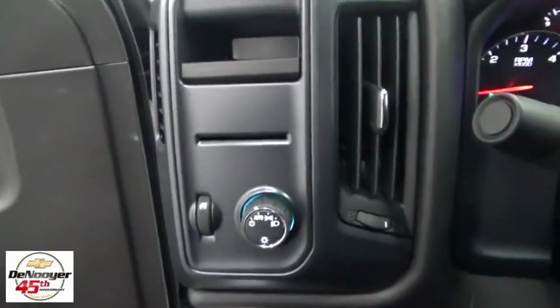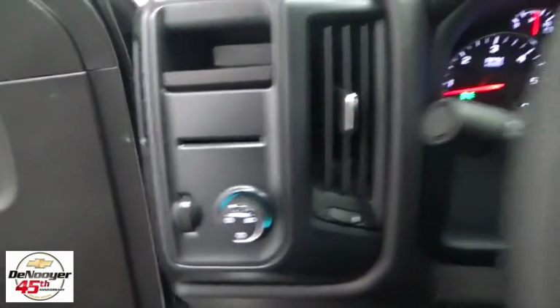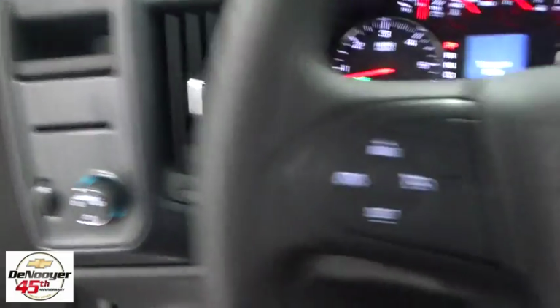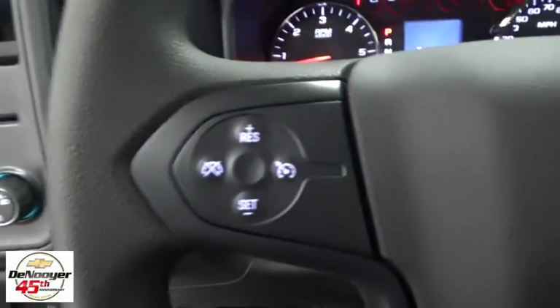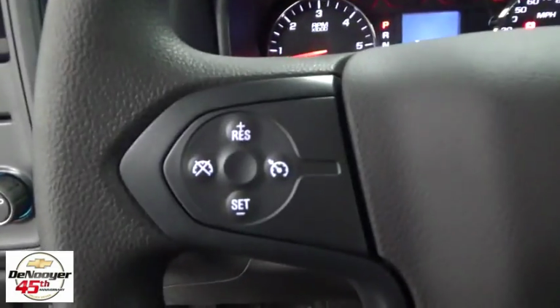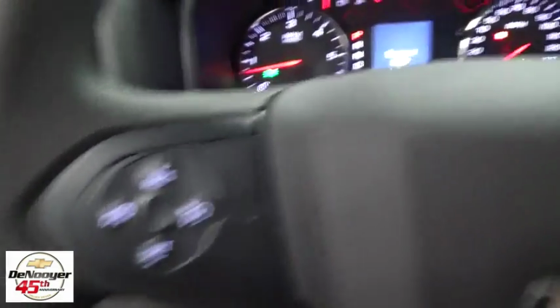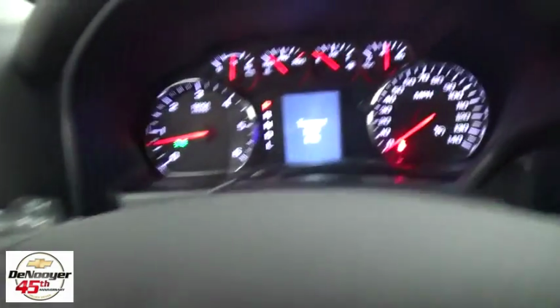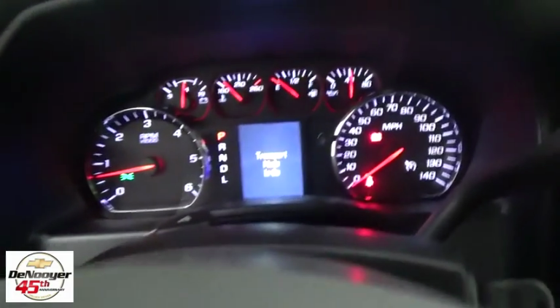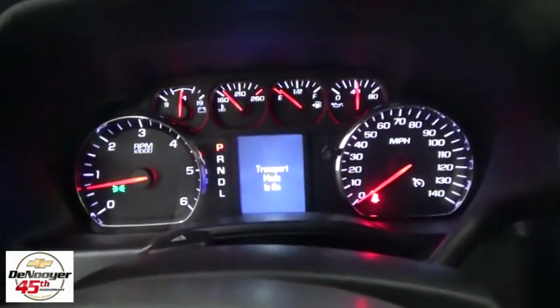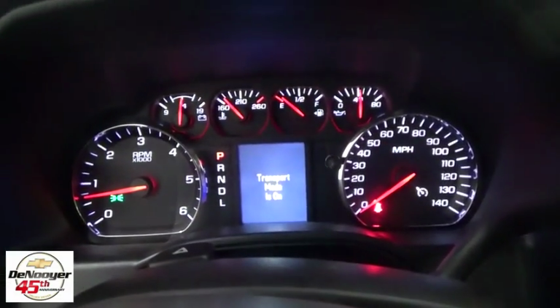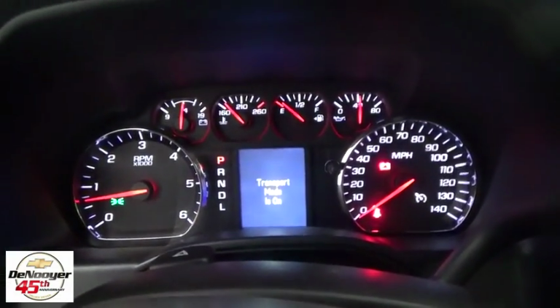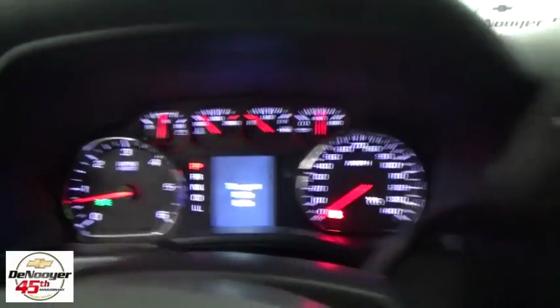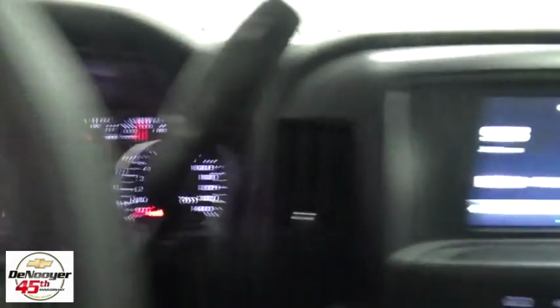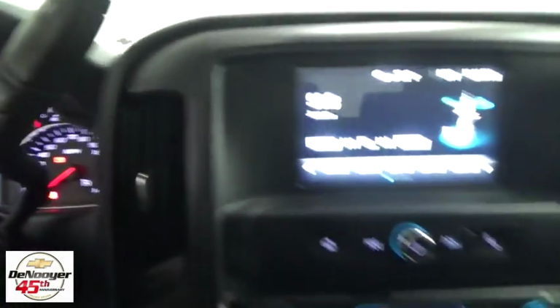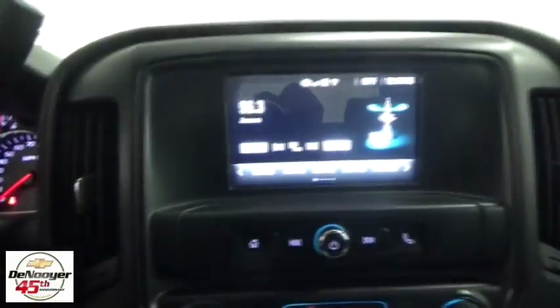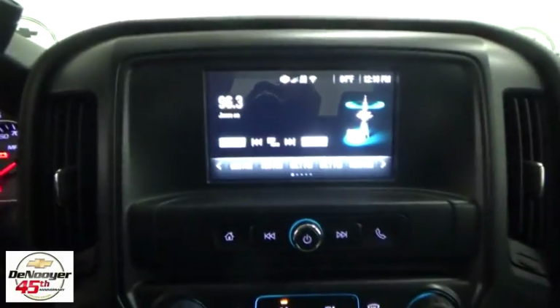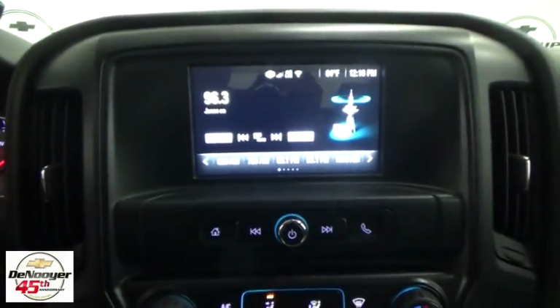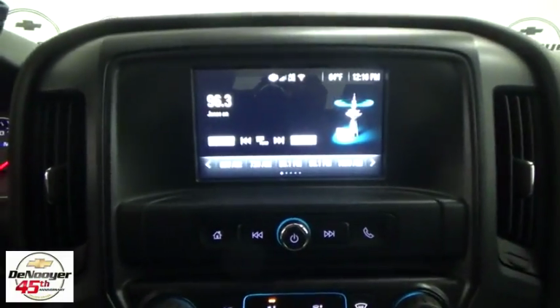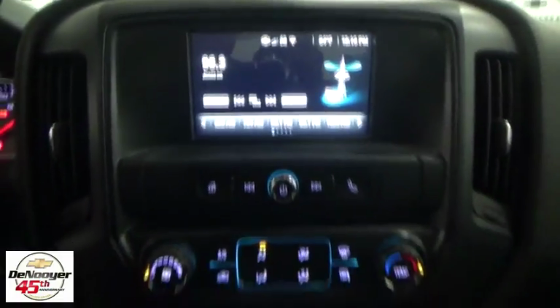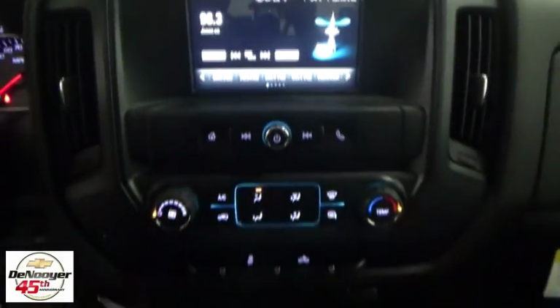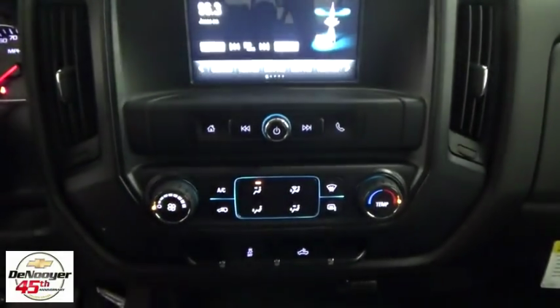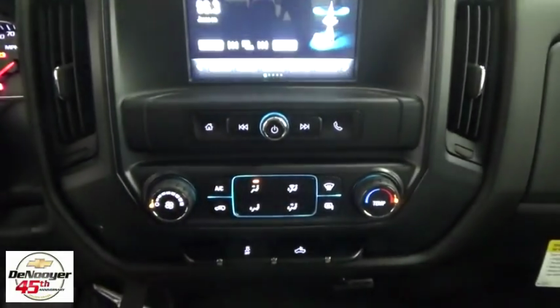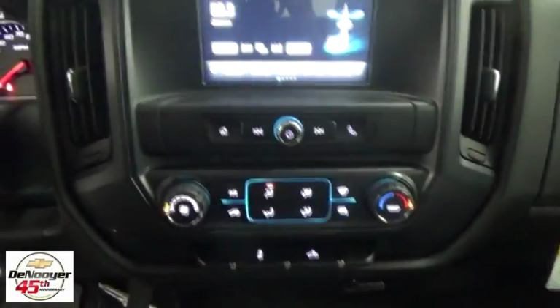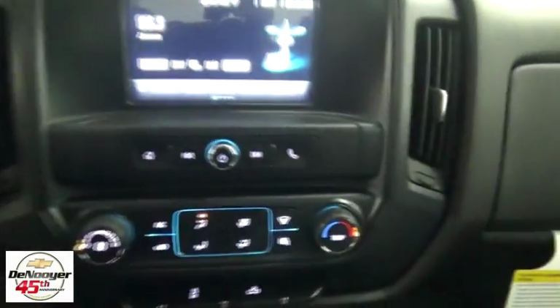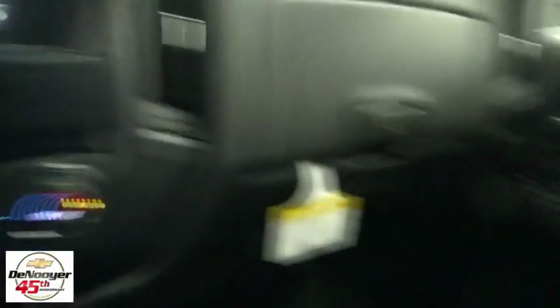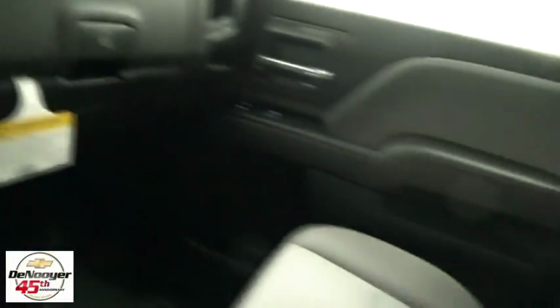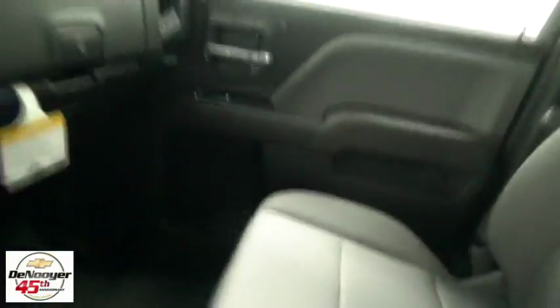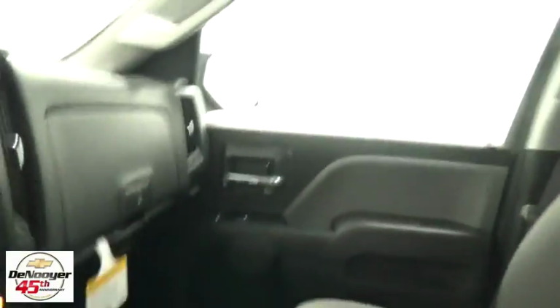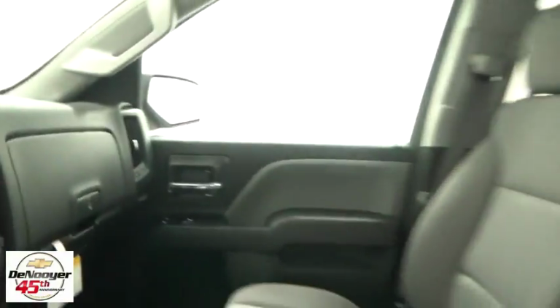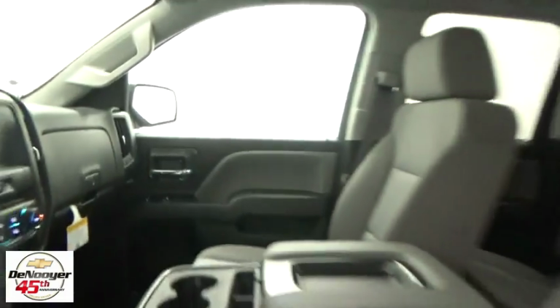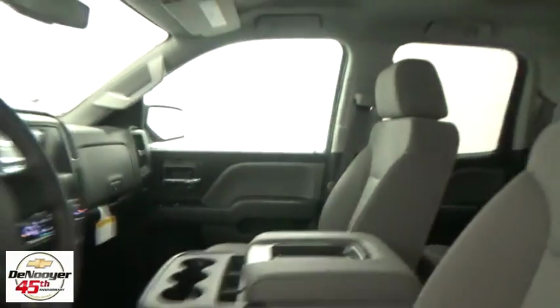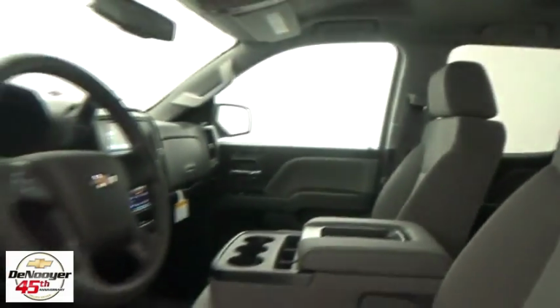Remote keyless entry, brake assist, overhead console, tachometer, rear view camera, front reading lamps, tilt steering wheel, cloth seat trim, passenger vanity mirror, tinted glass.